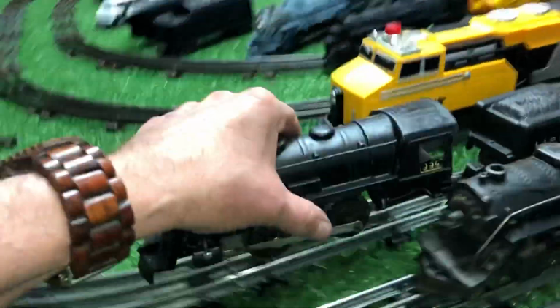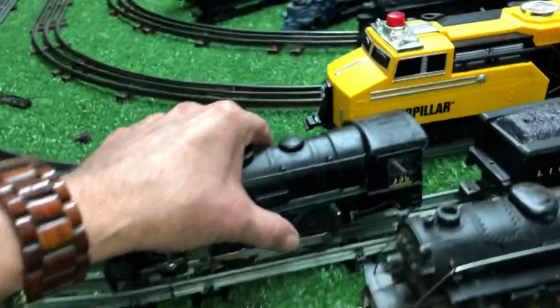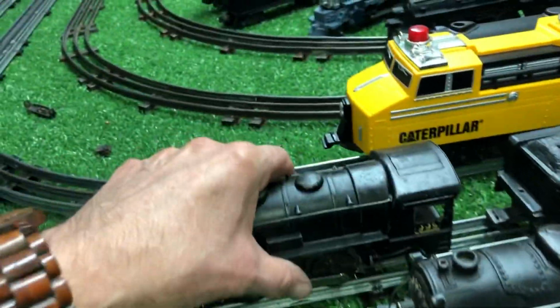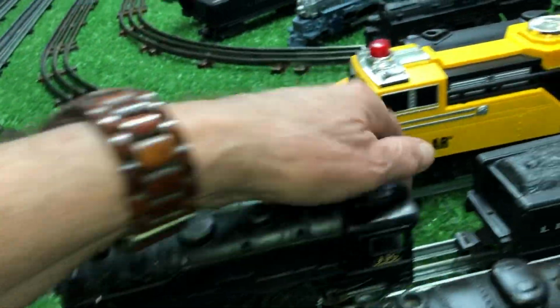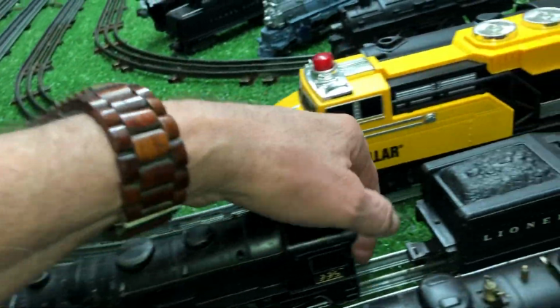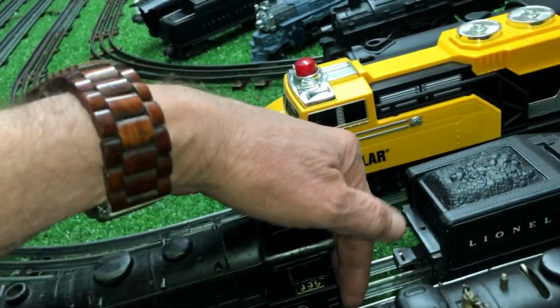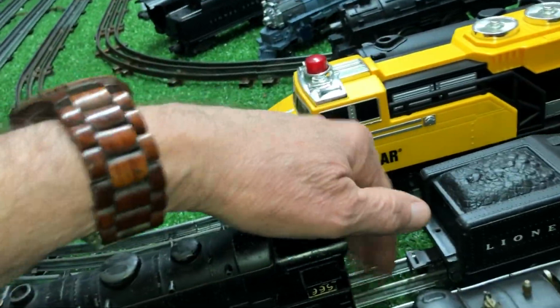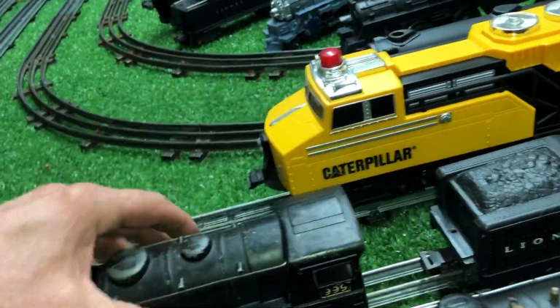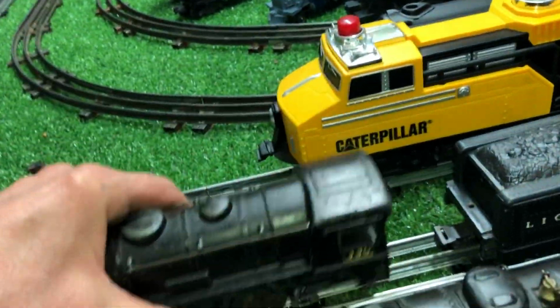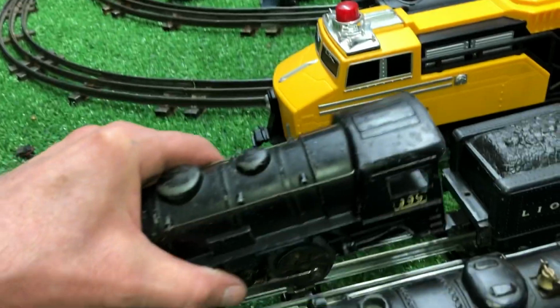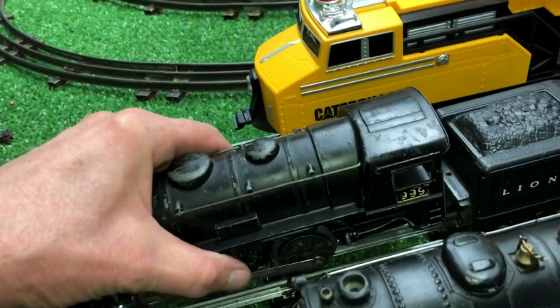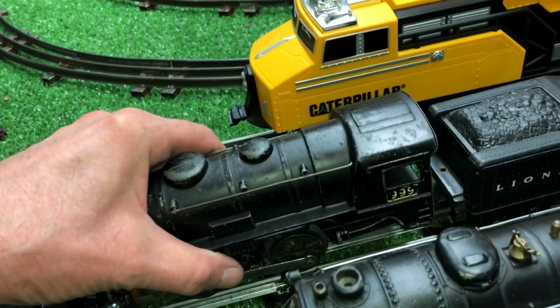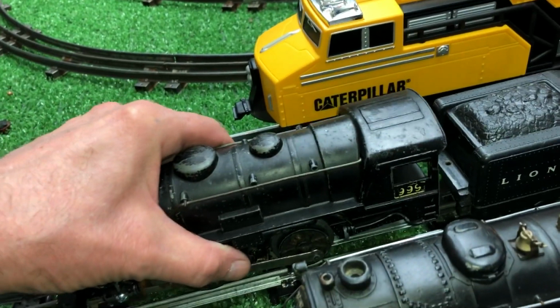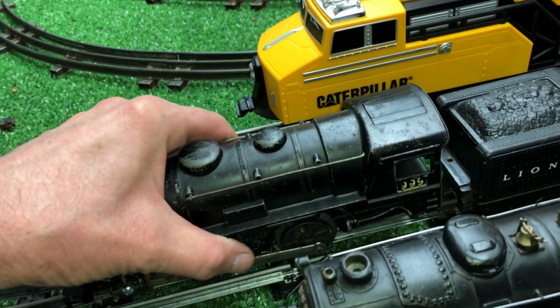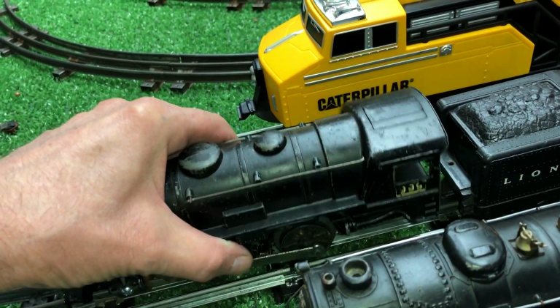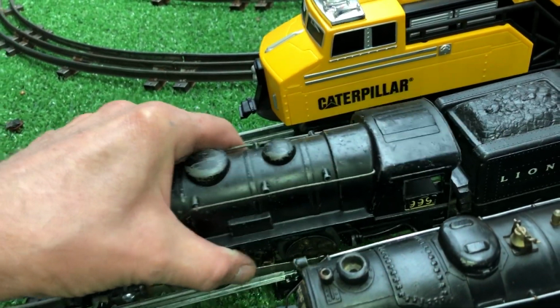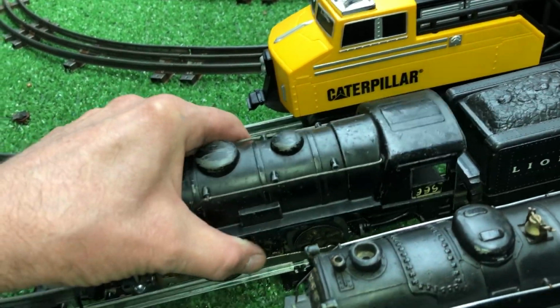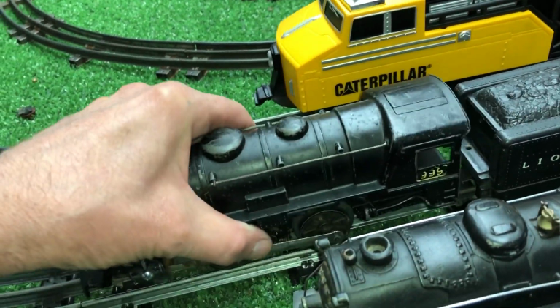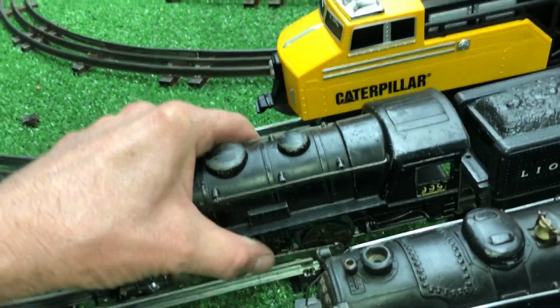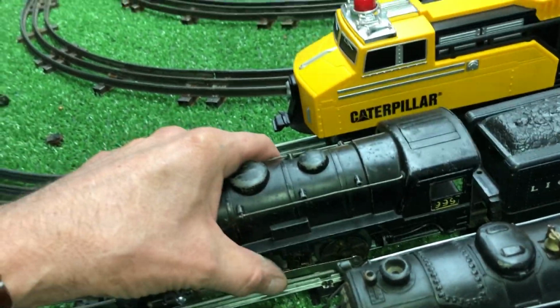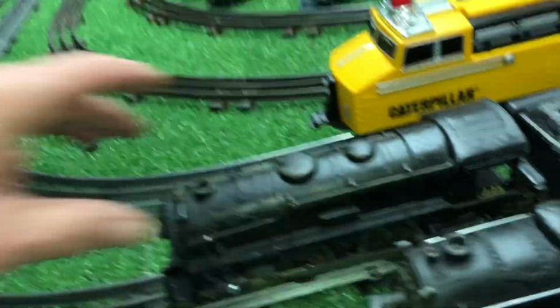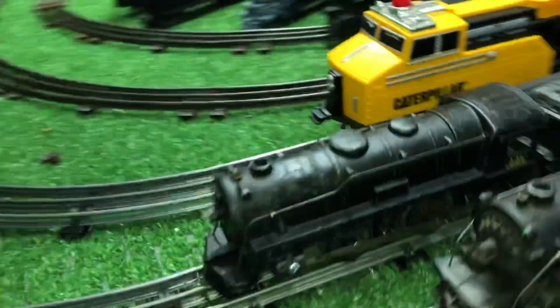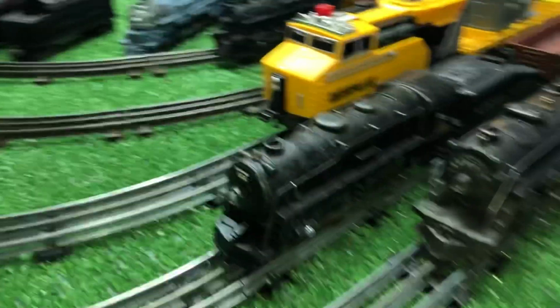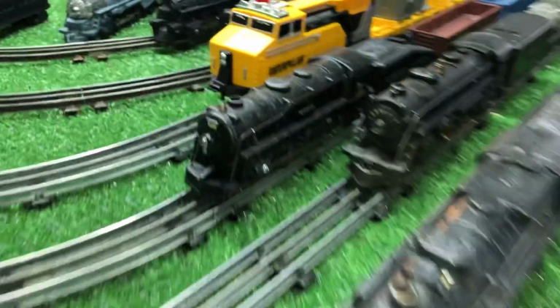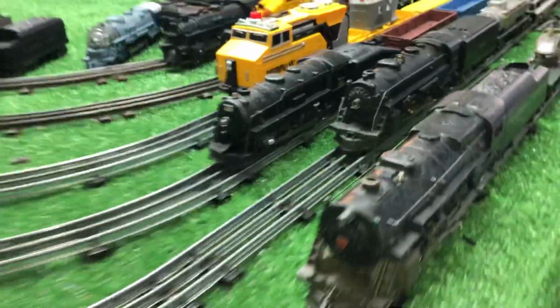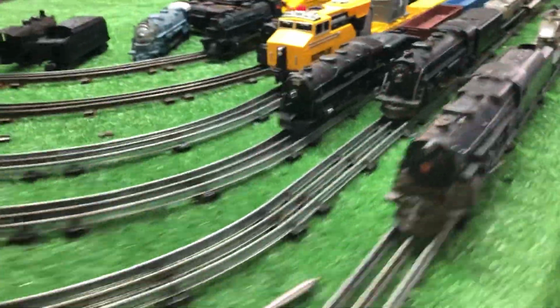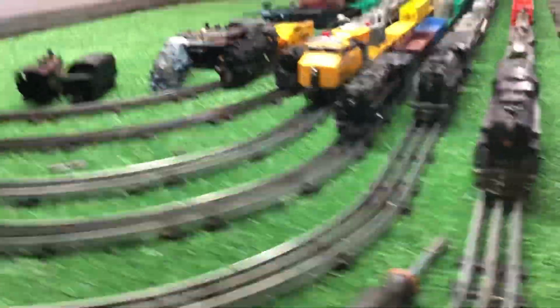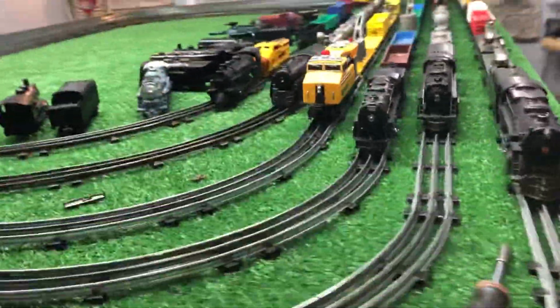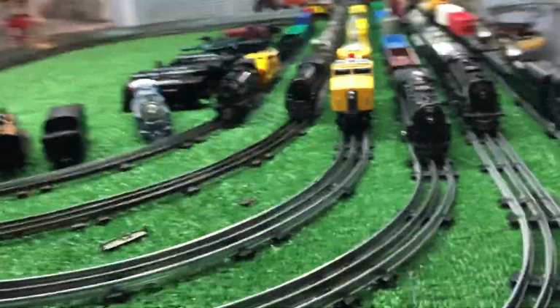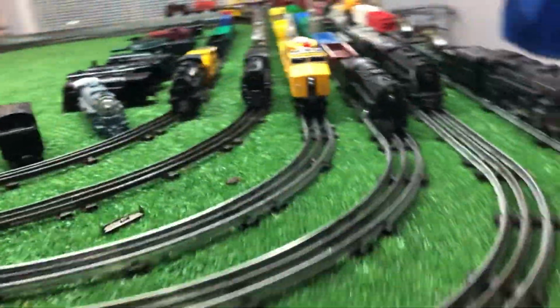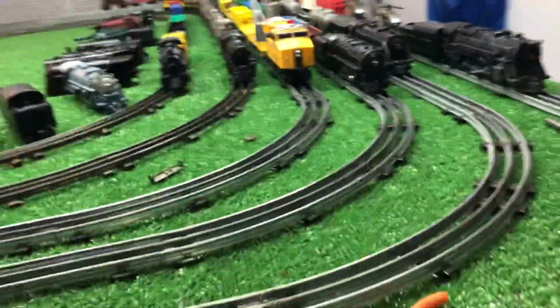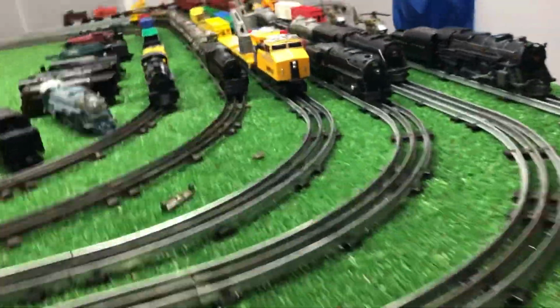I'm going to go ahead and cannibalize this for parts — I bought it for these wheels, actually. I'm not going to put a lot of effort into this motor. It does run, but like I said, it sounds like a lawnmower.